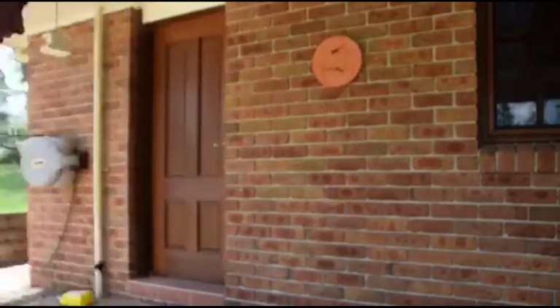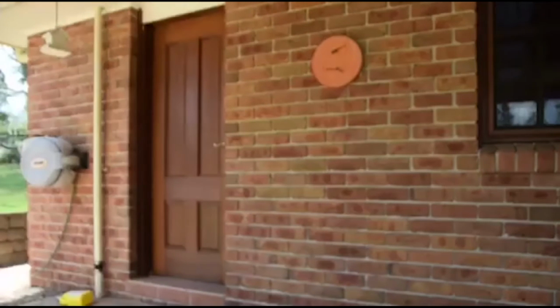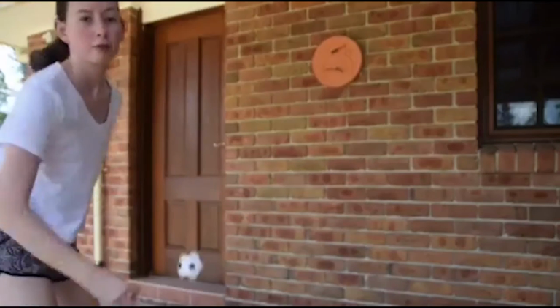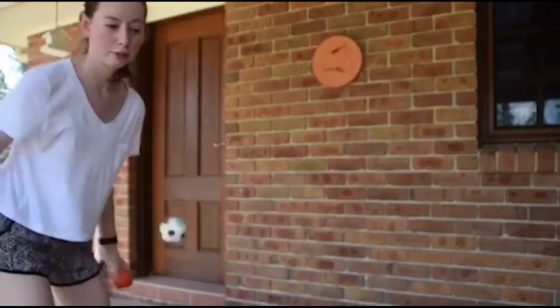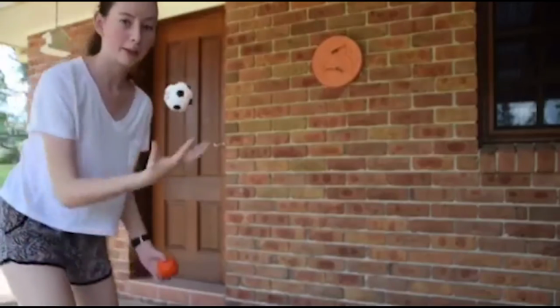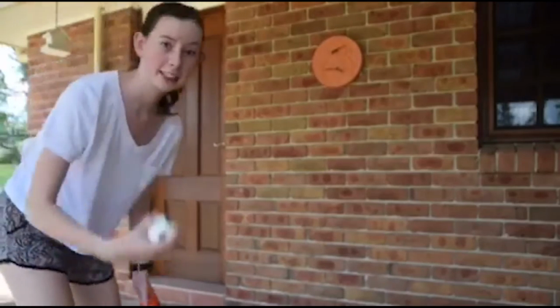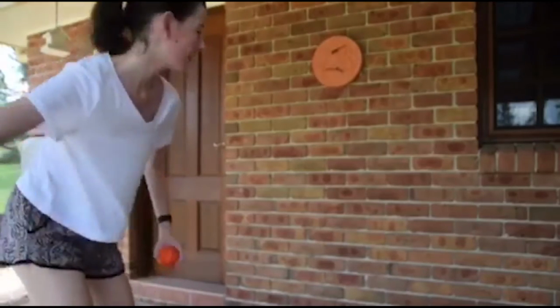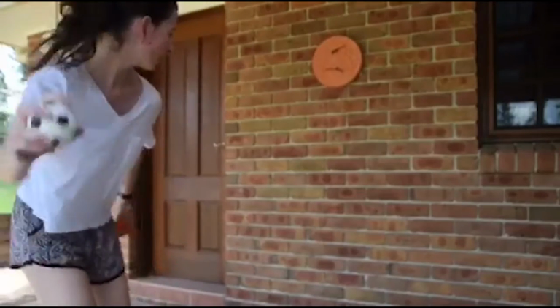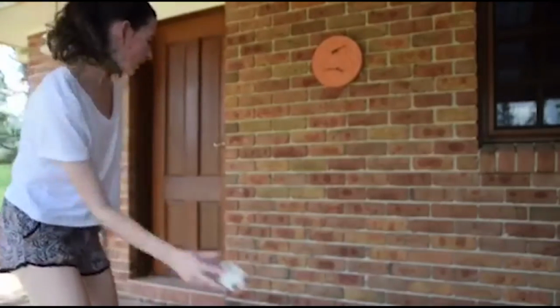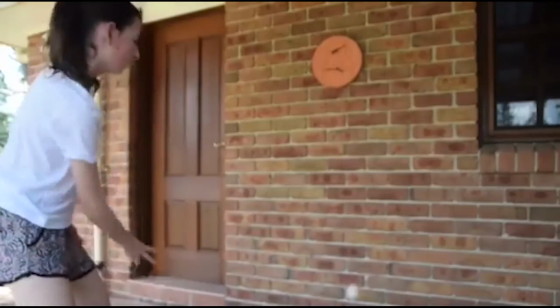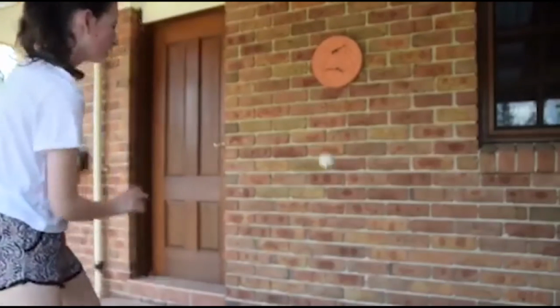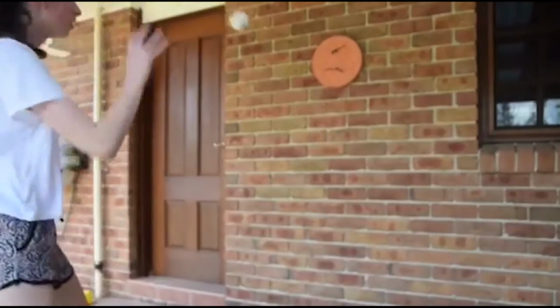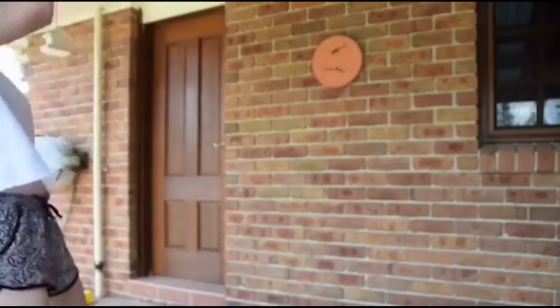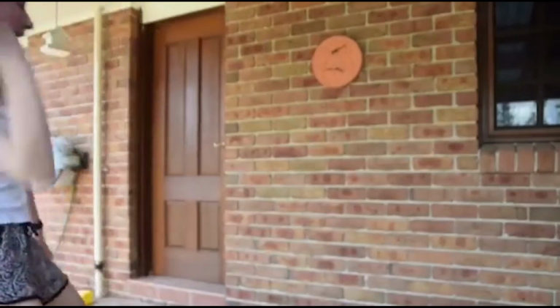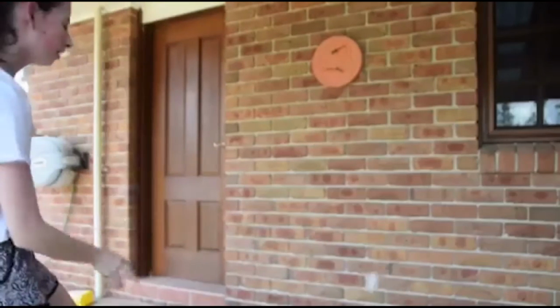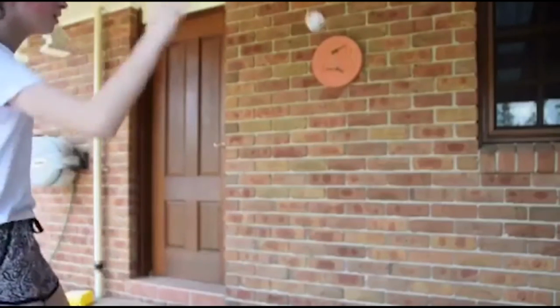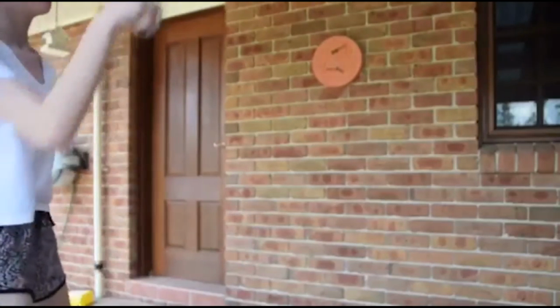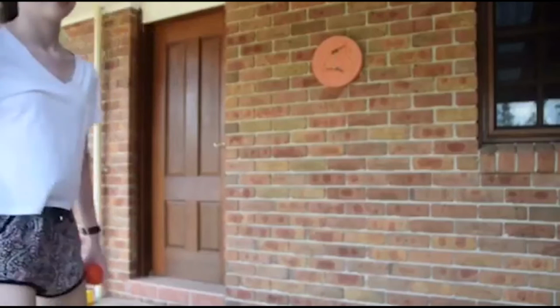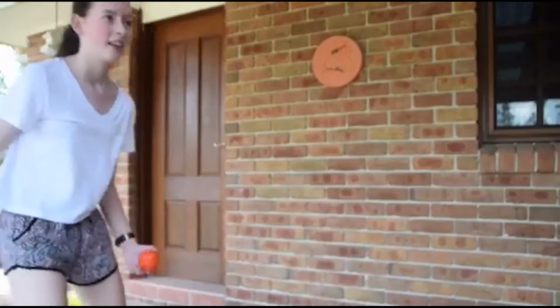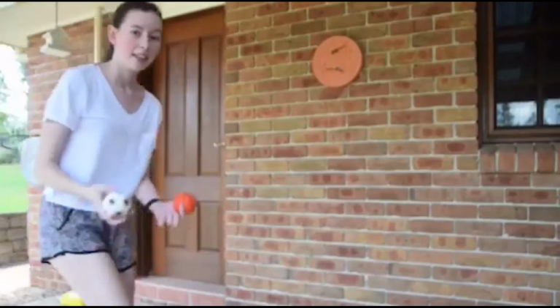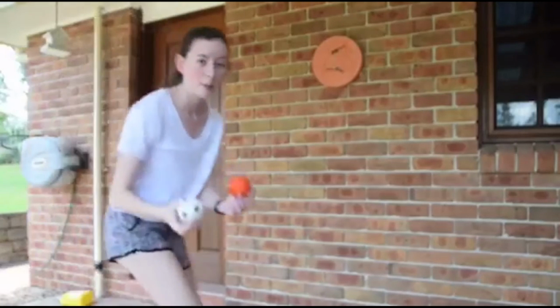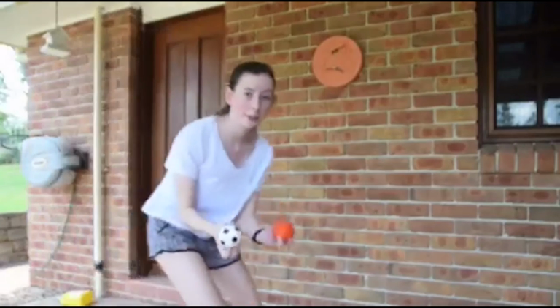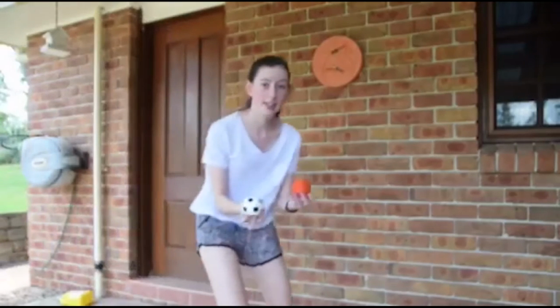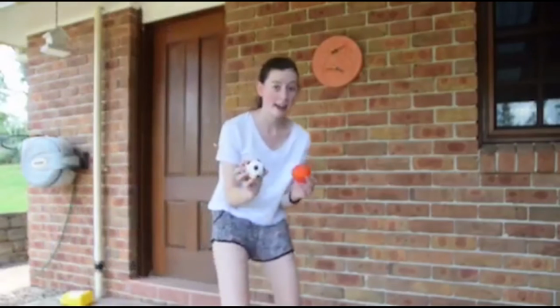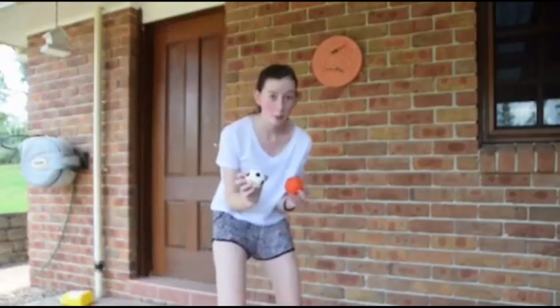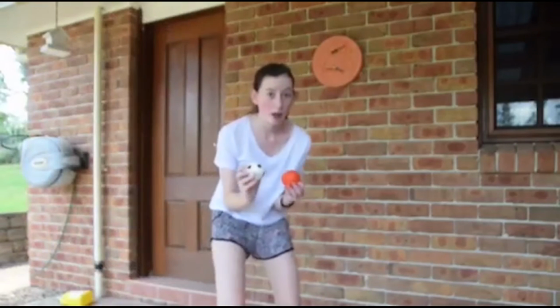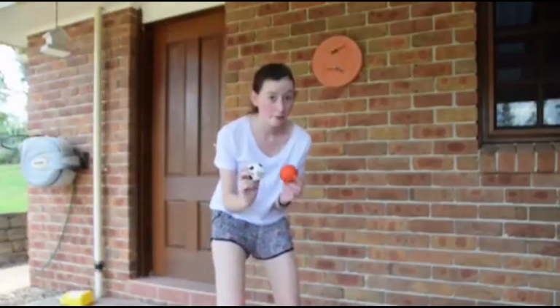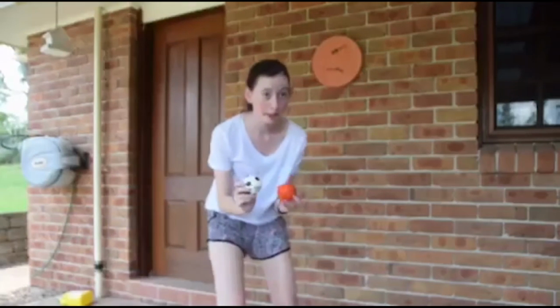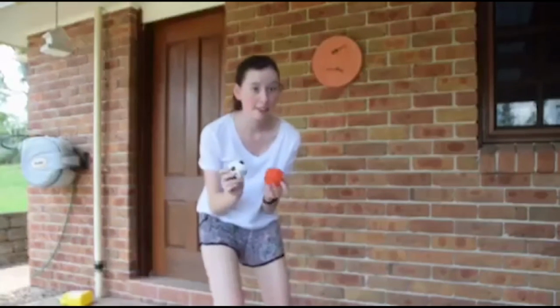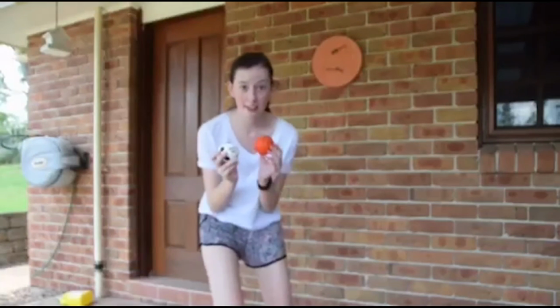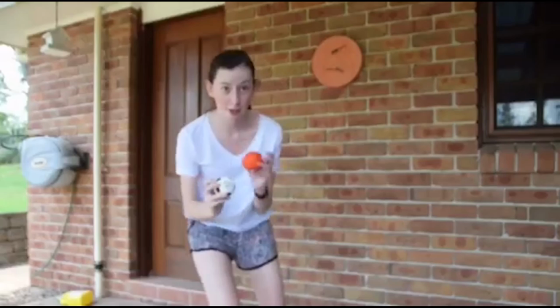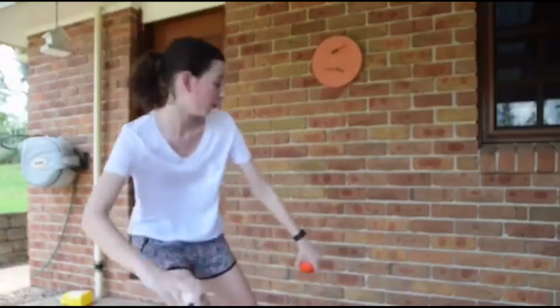Oh, they're really bouncy! These are much bouncier than any handball I've ever played with. These are so cool.